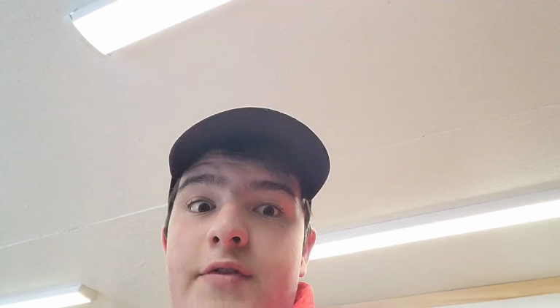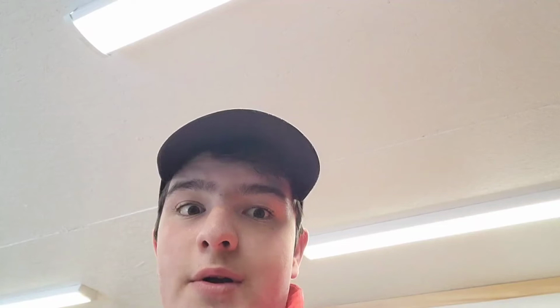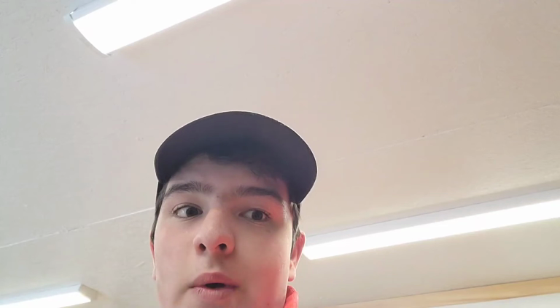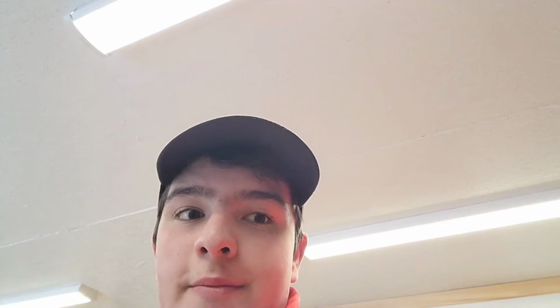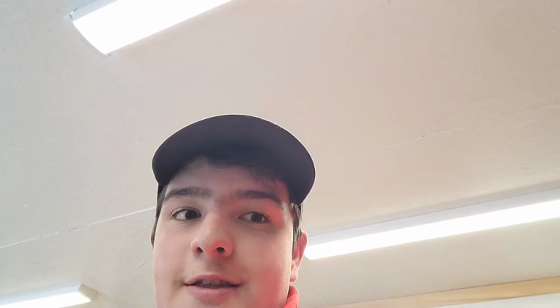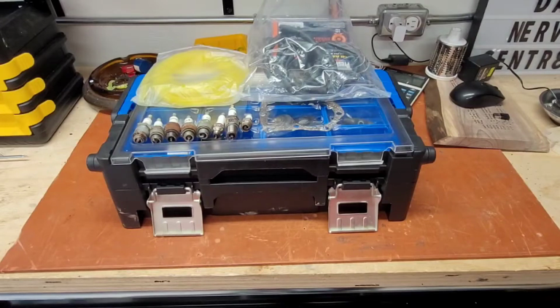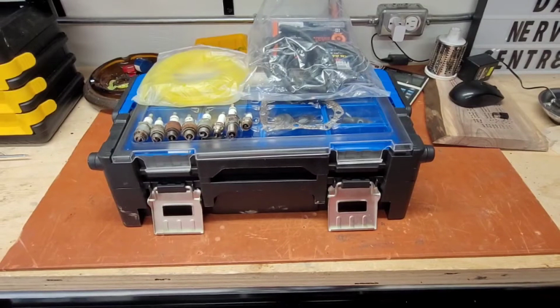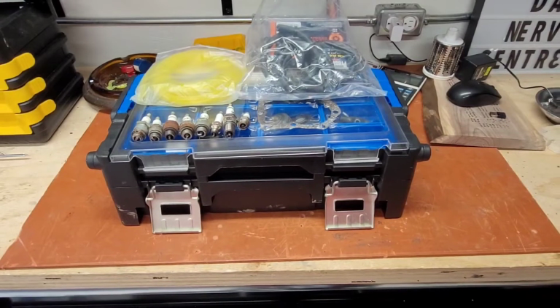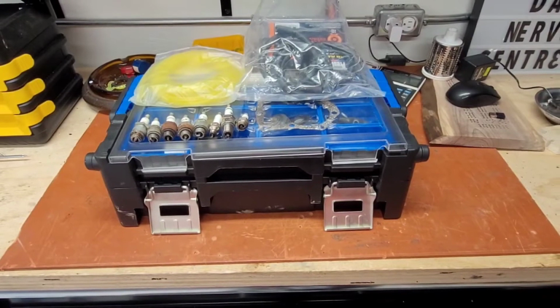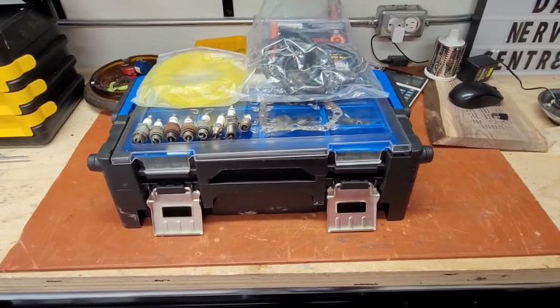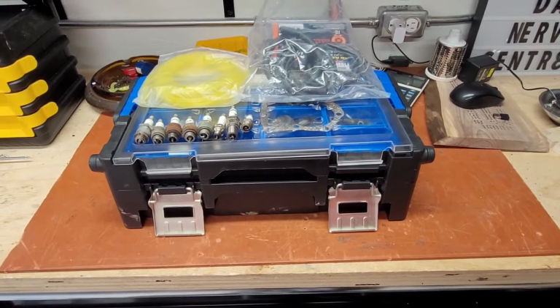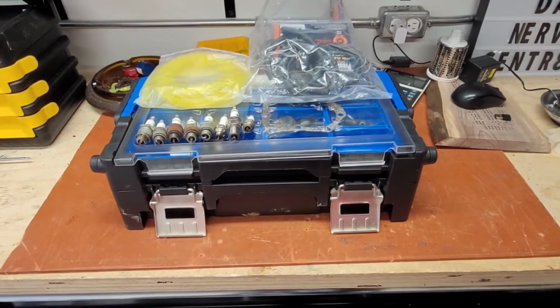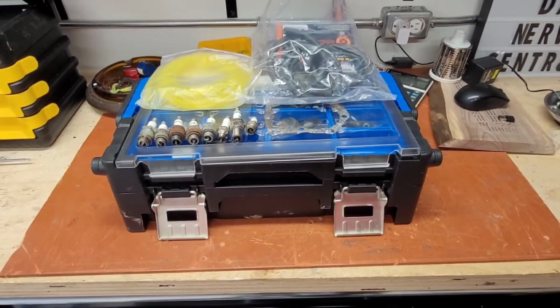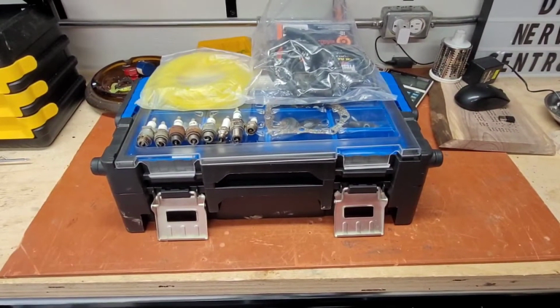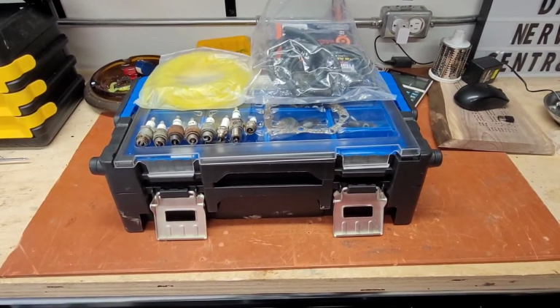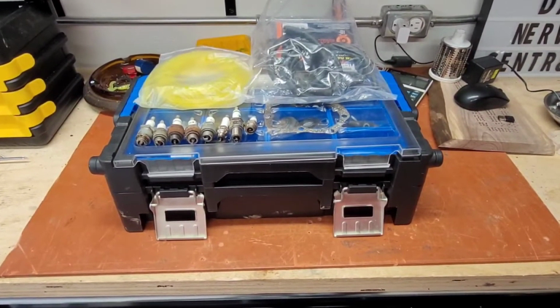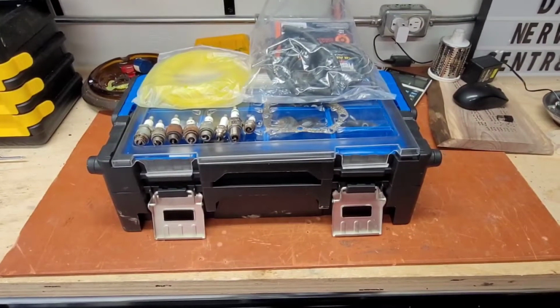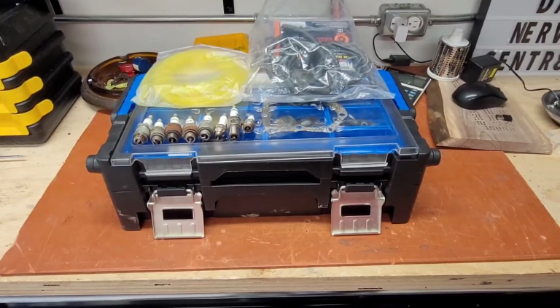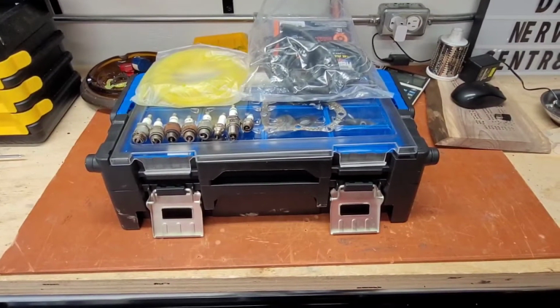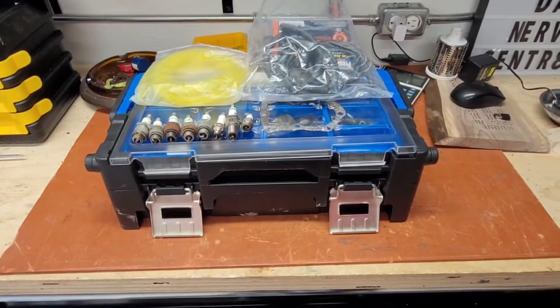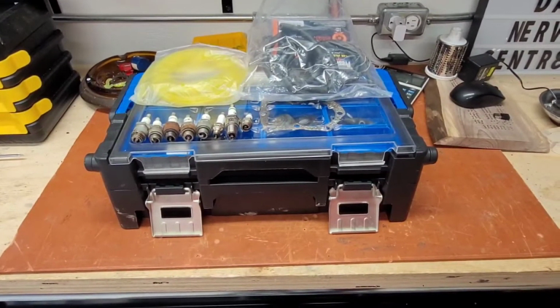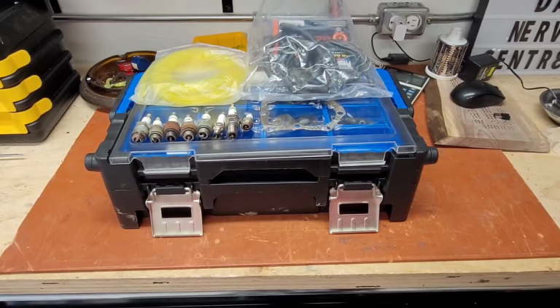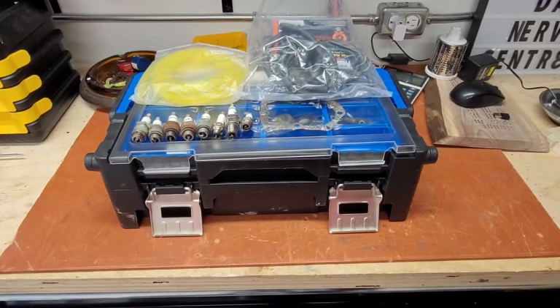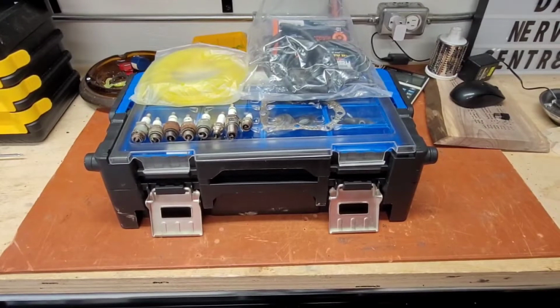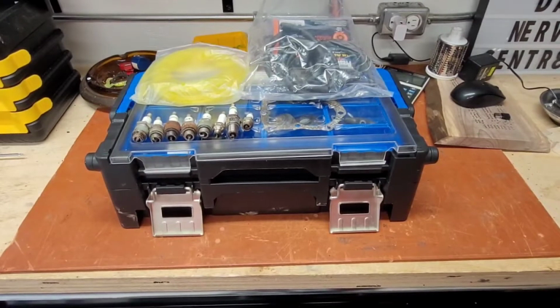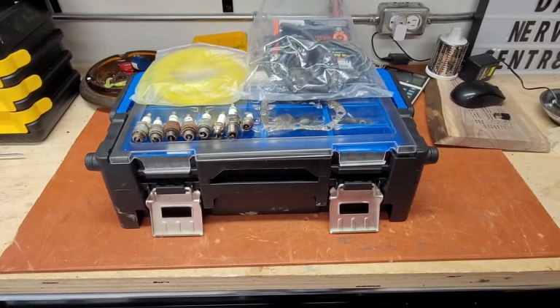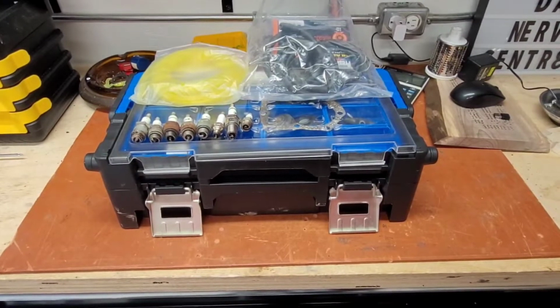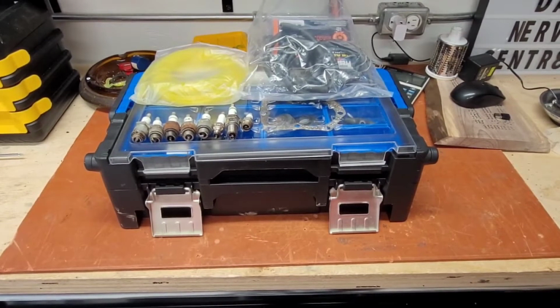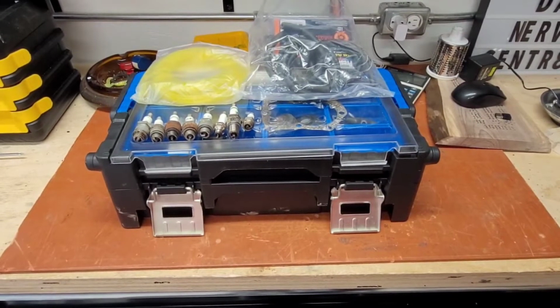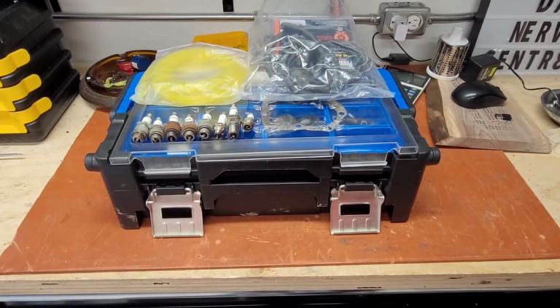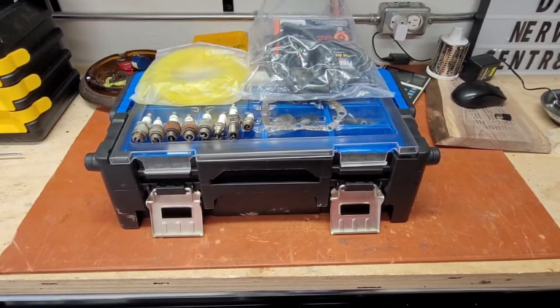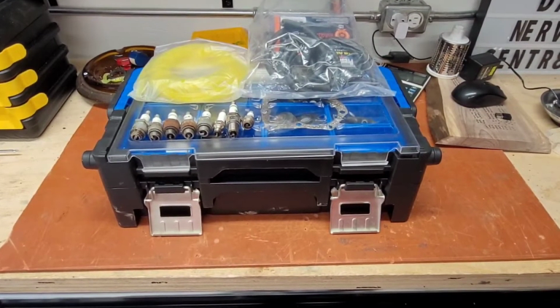Hi everyone, welcome back to the channel. In today's video, I'm going to be going through what parts you might want to have in your garage if you work on small engines for a hobby.